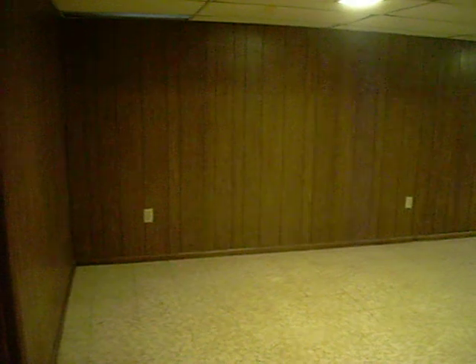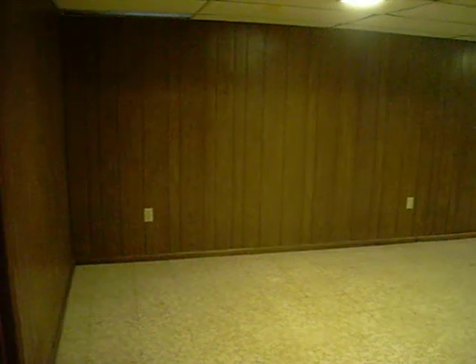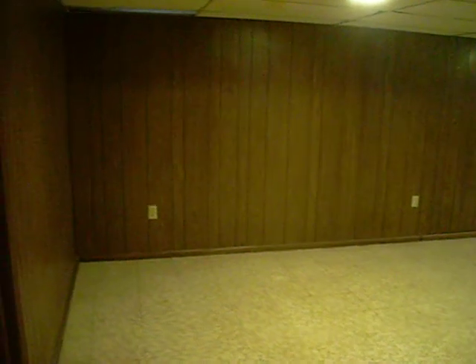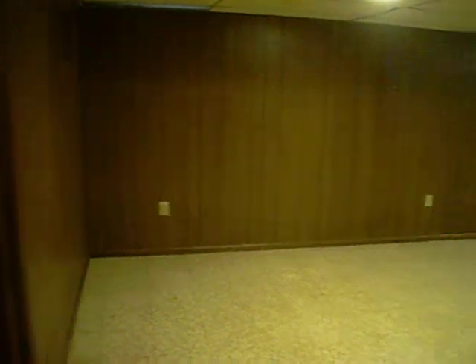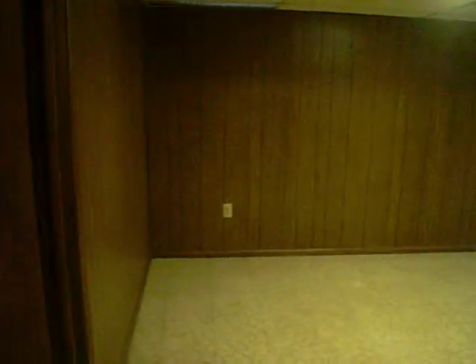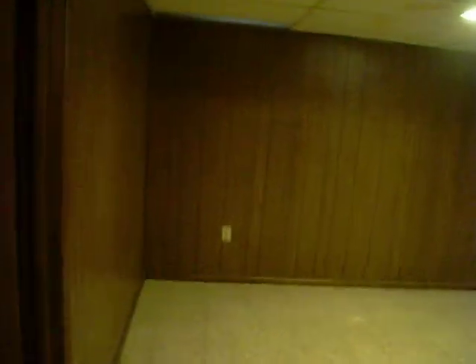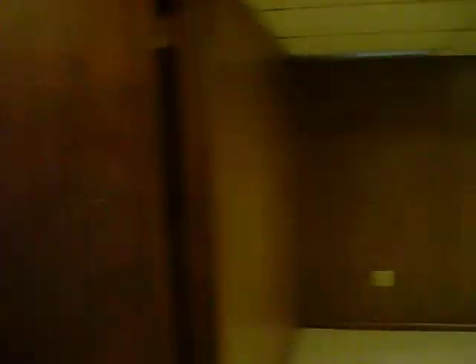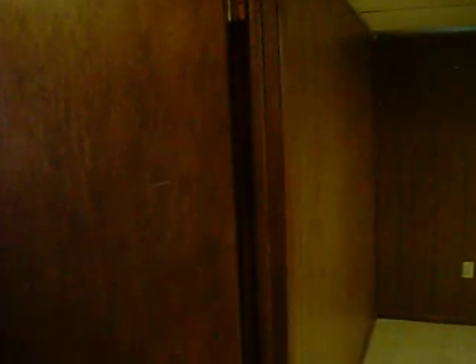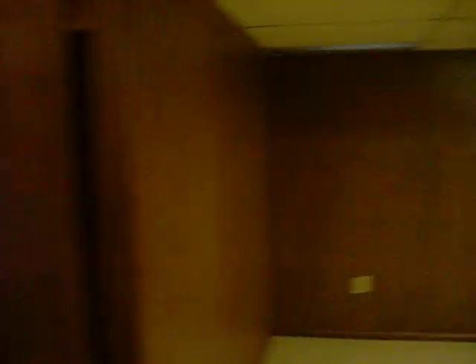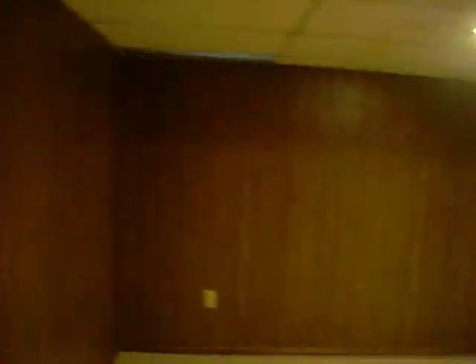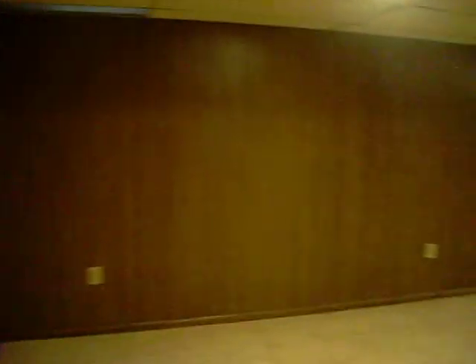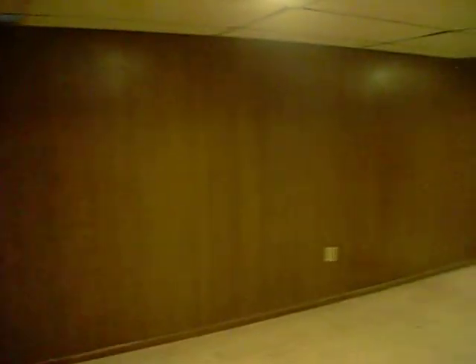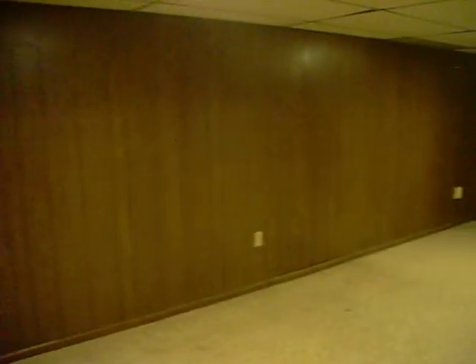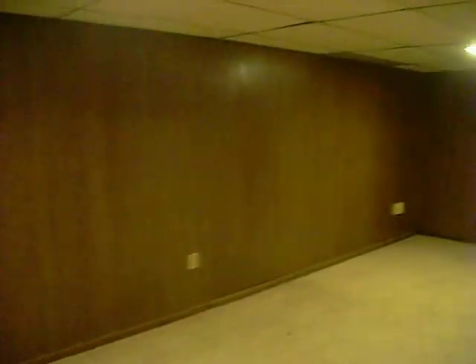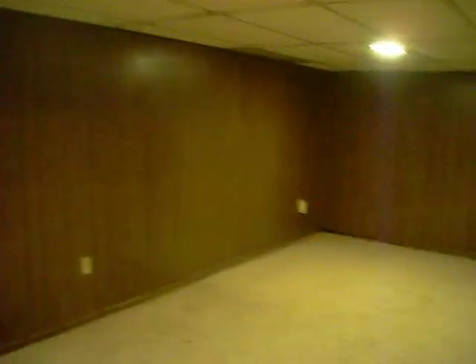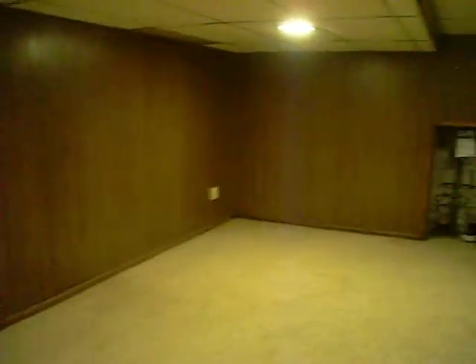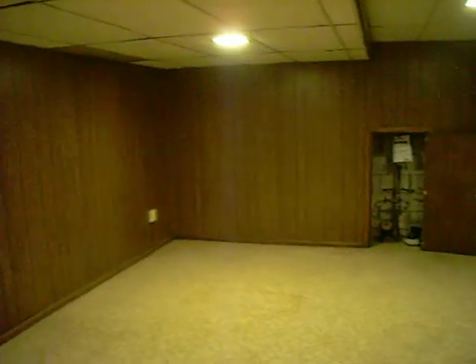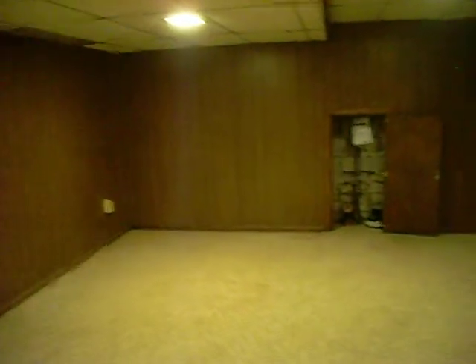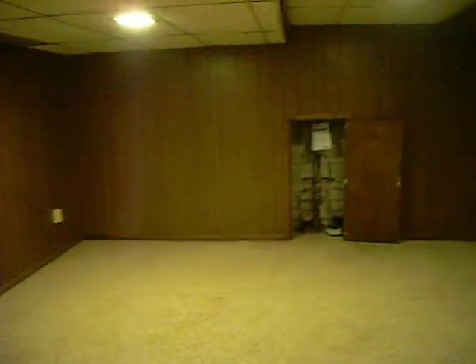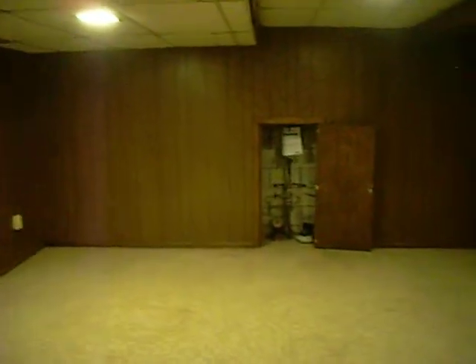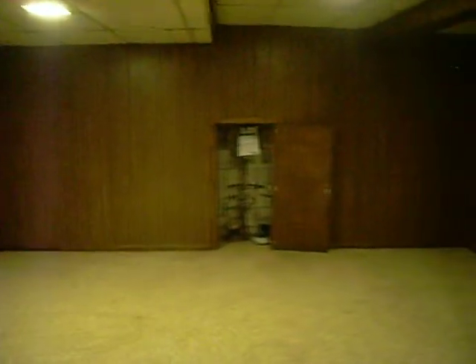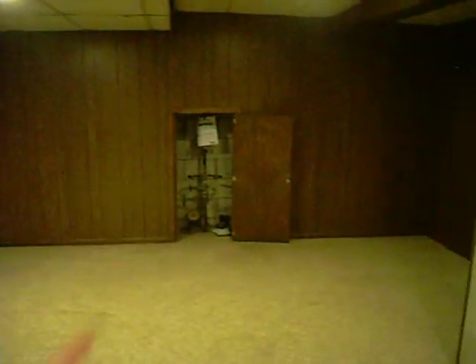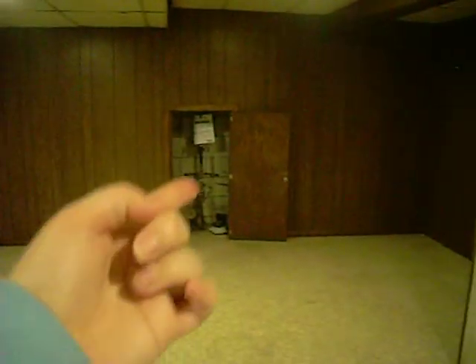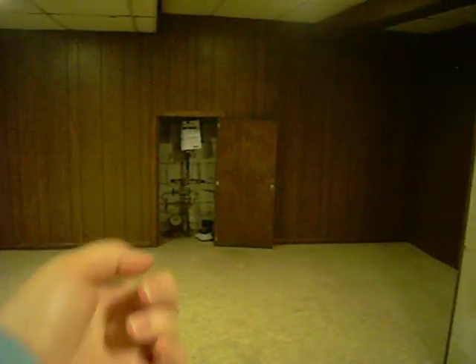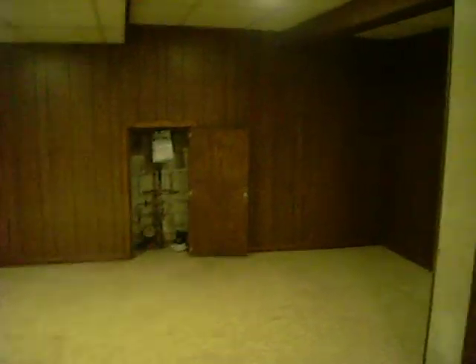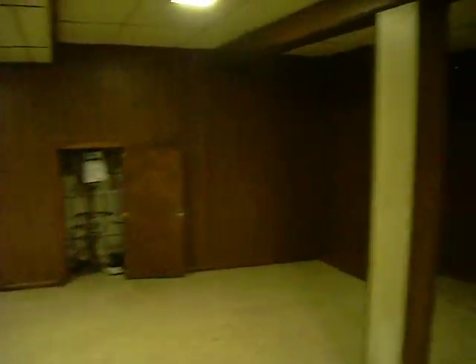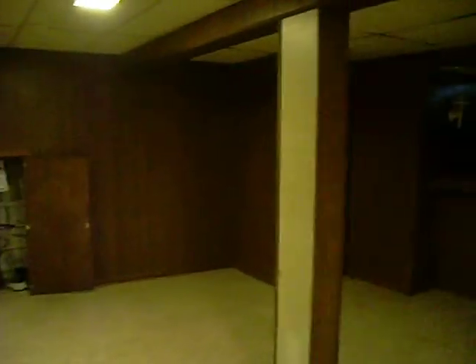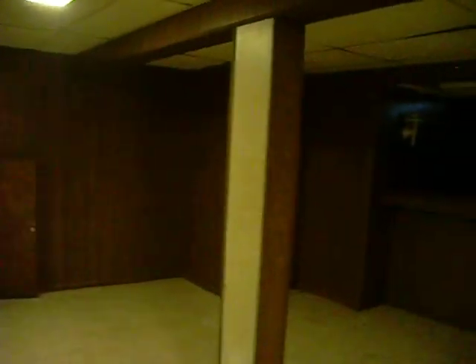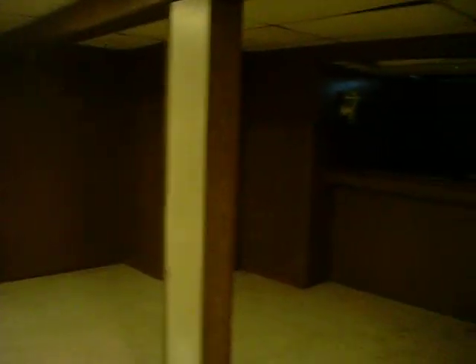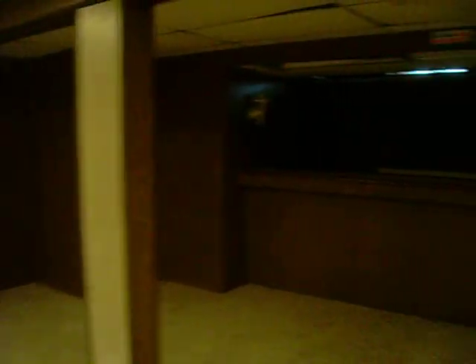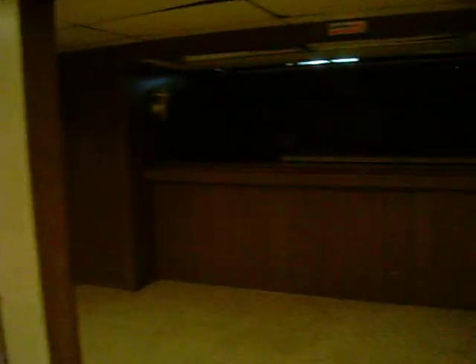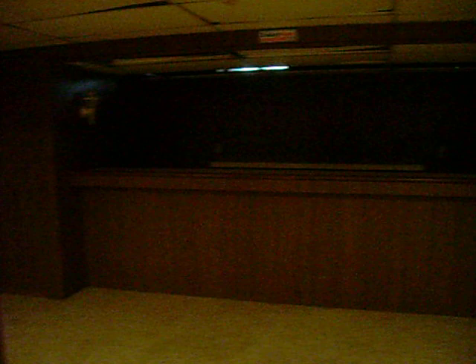This is the rec room. We're going to repaint this. I don't remember, it's in the report, but there's the bar.